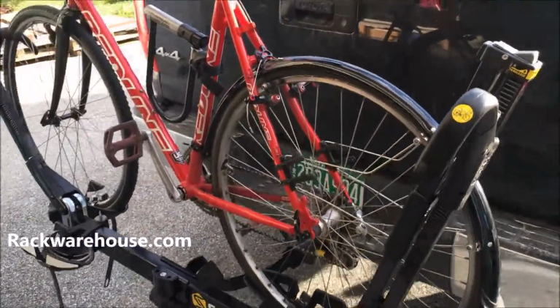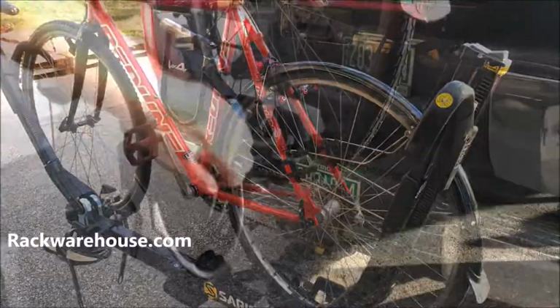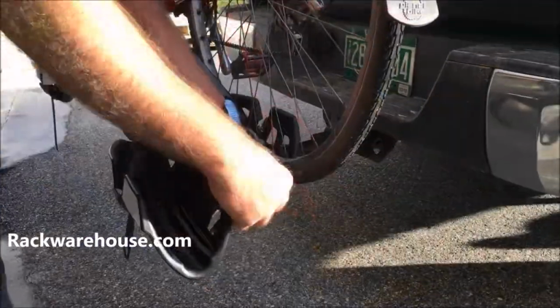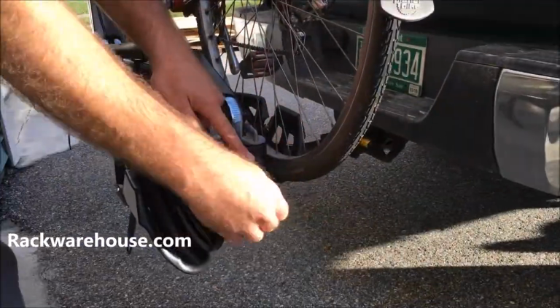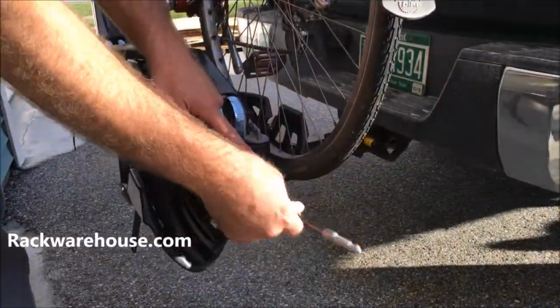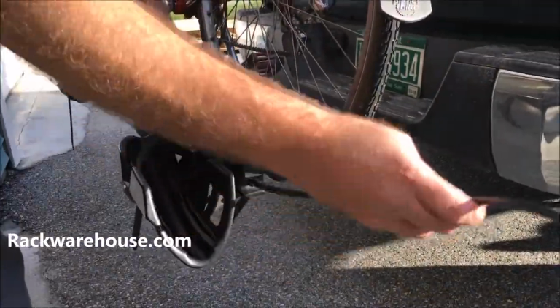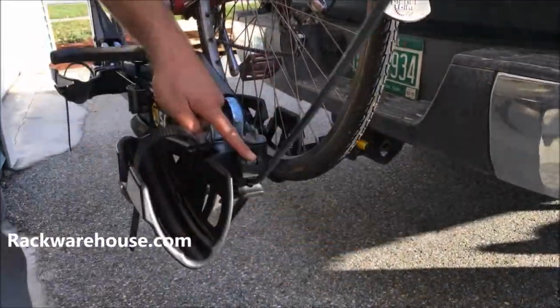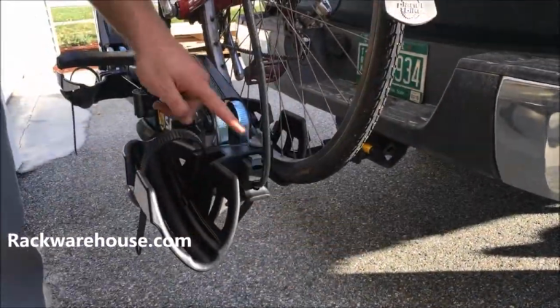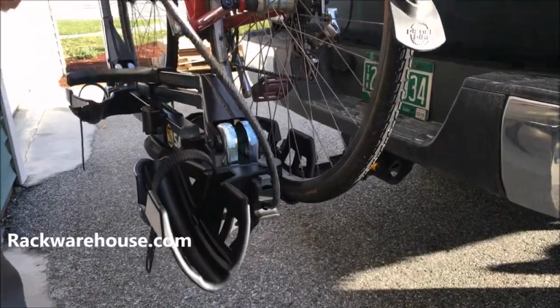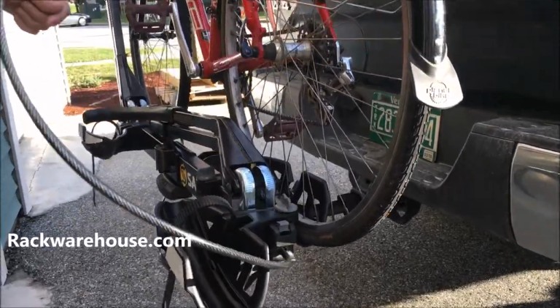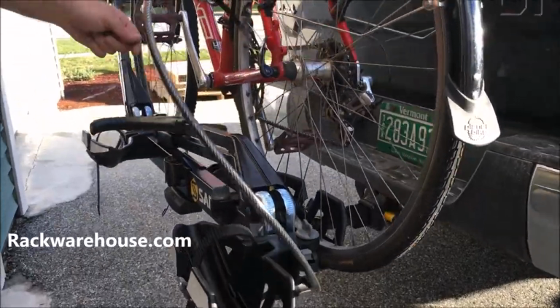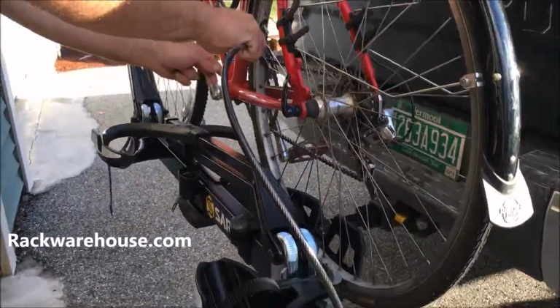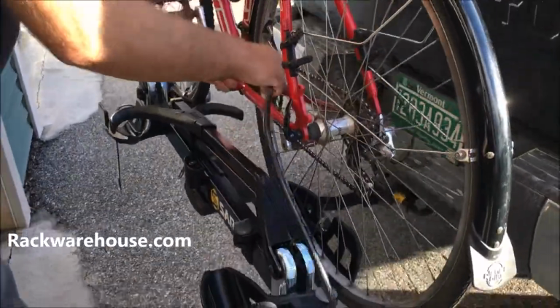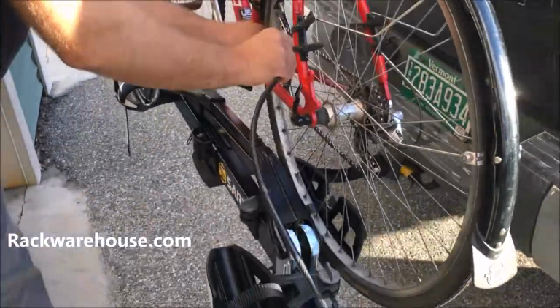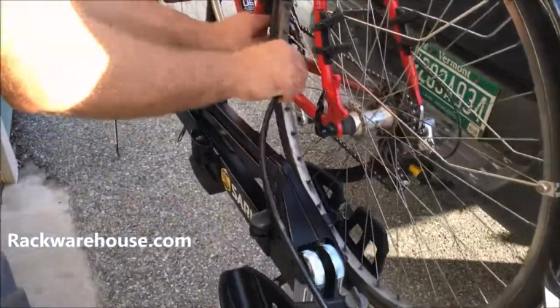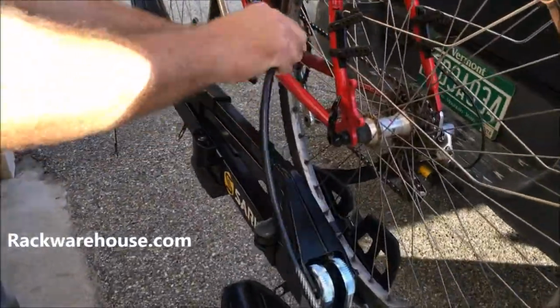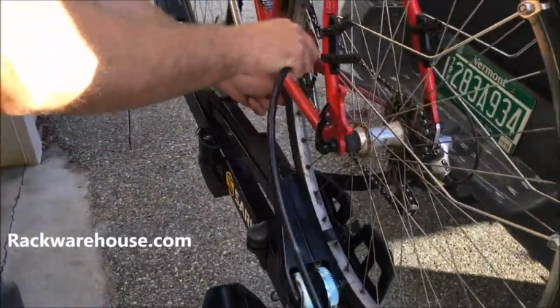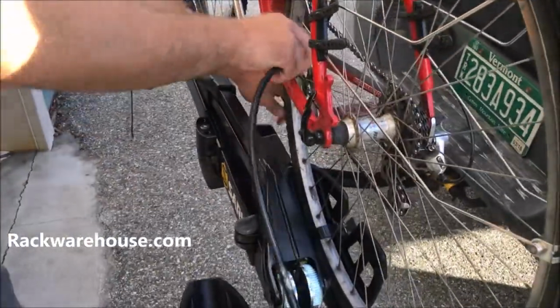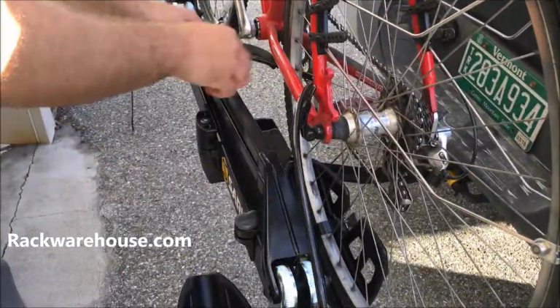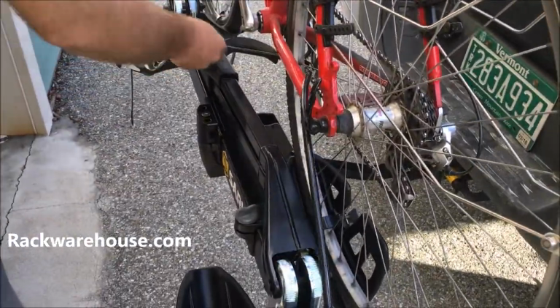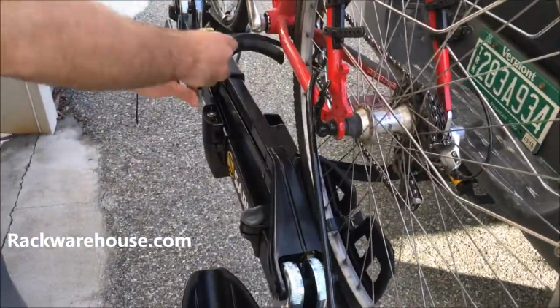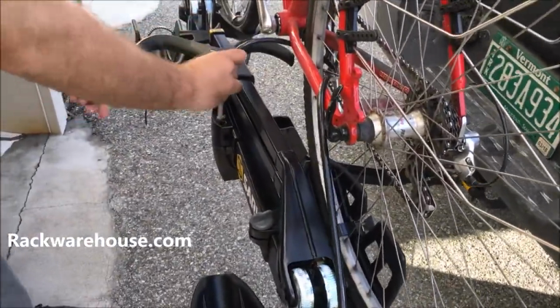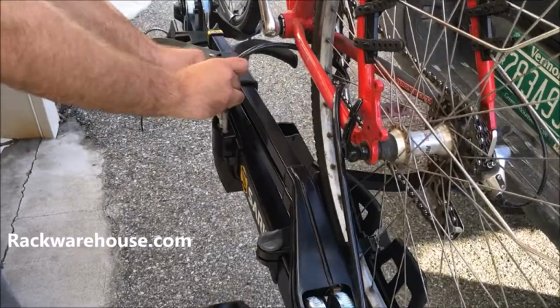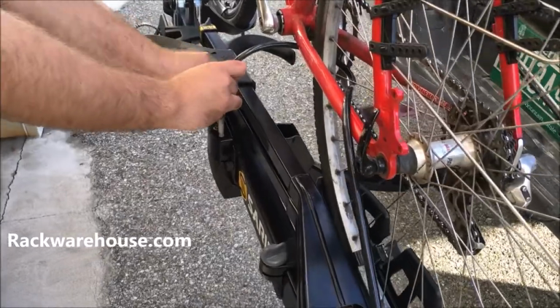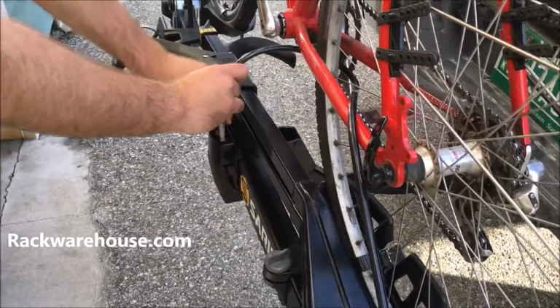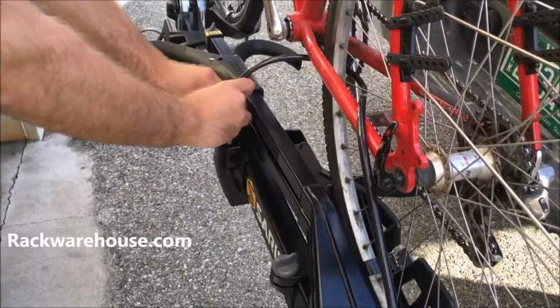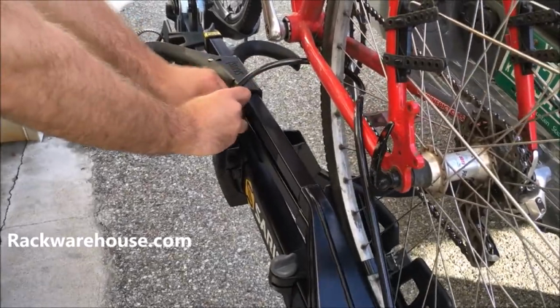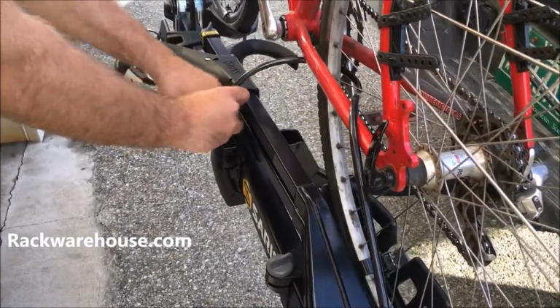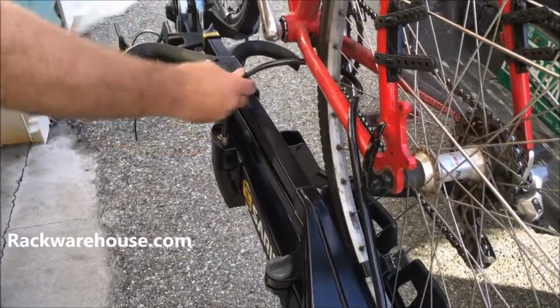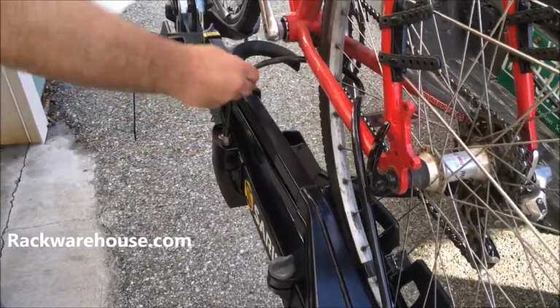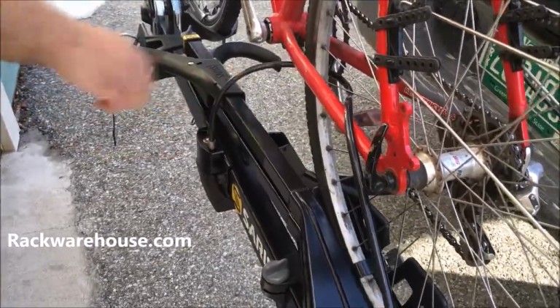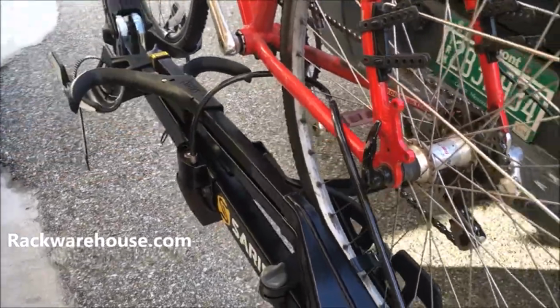To lock your bike, press and hold the grey button on the end and pull the cable out completely, then wrap it around your frame and wheel. Place the shank into the lock housing. Be sure it is in the unlocked position before inserting.